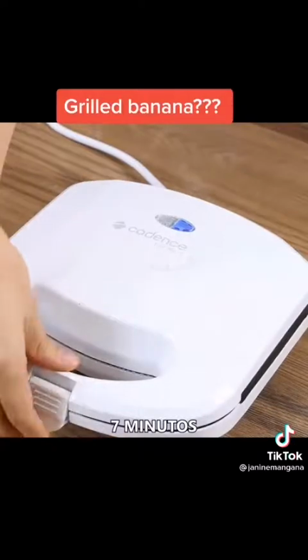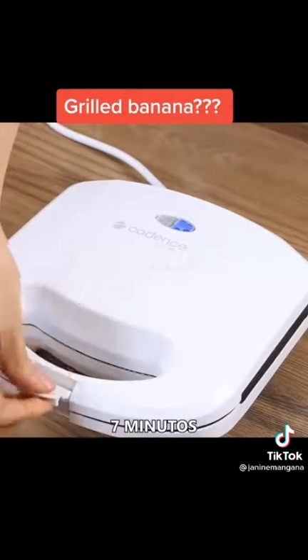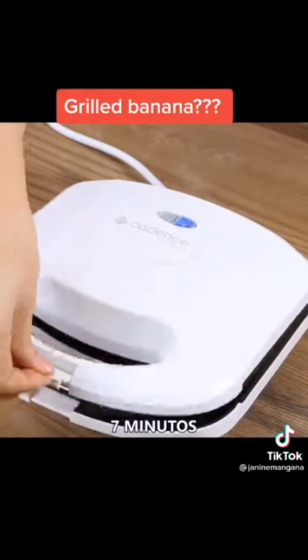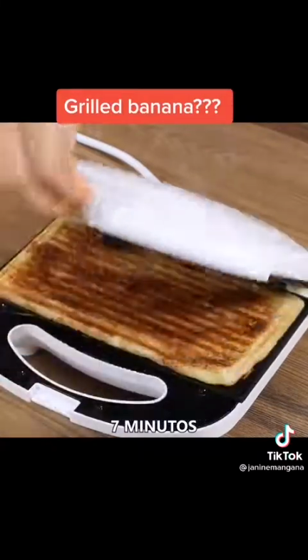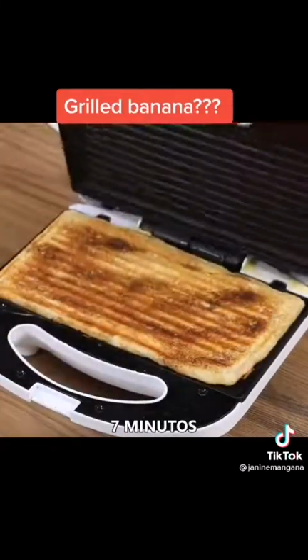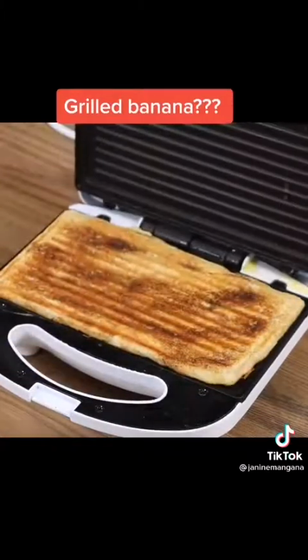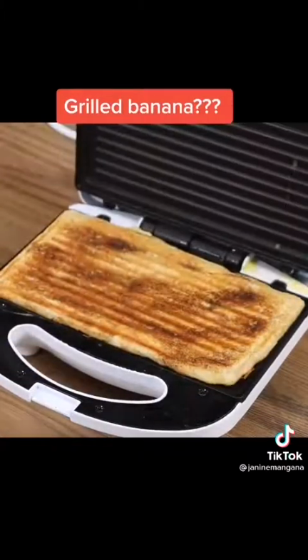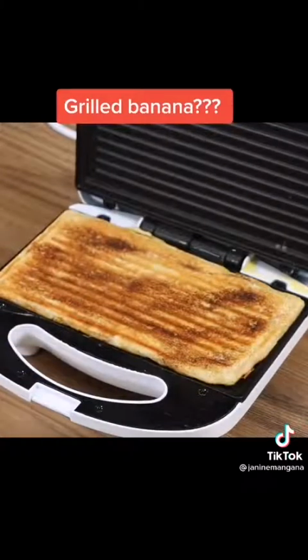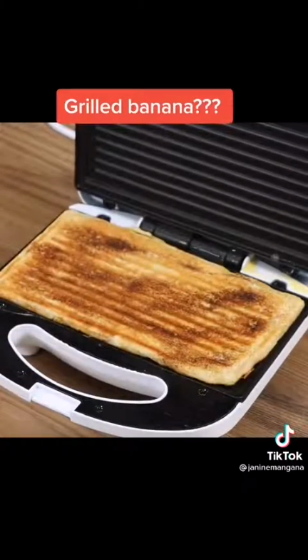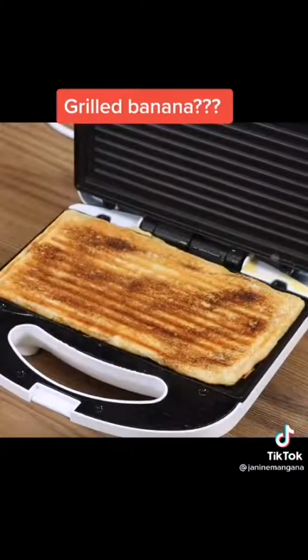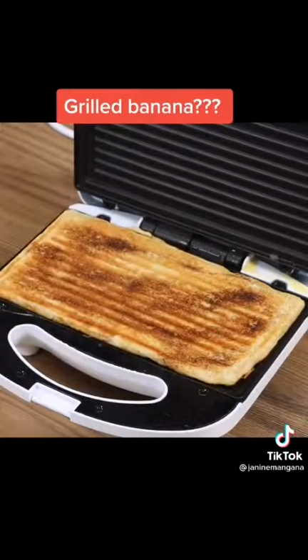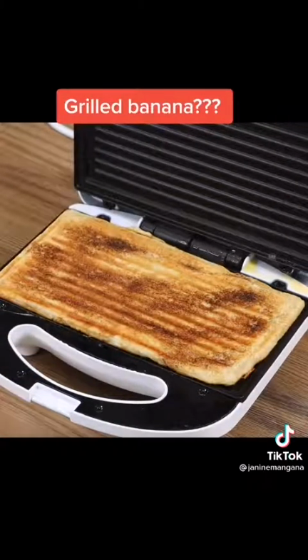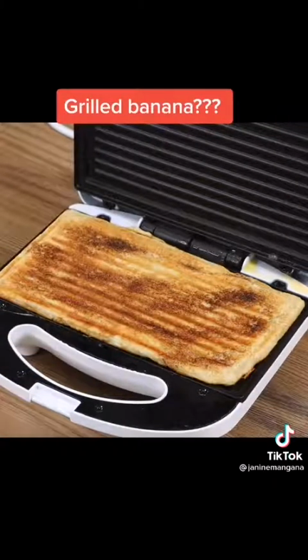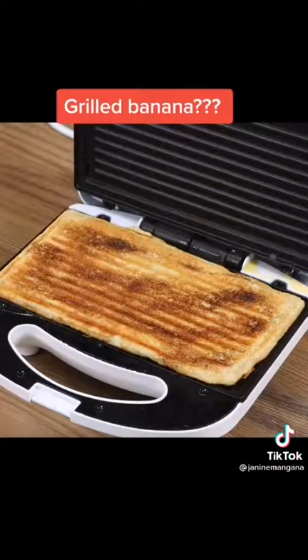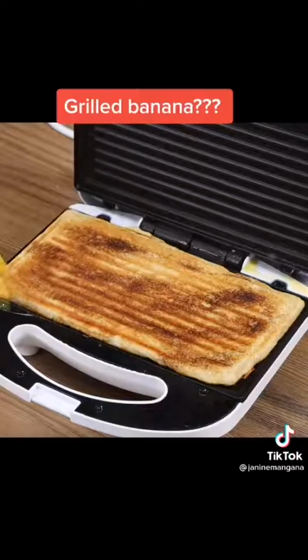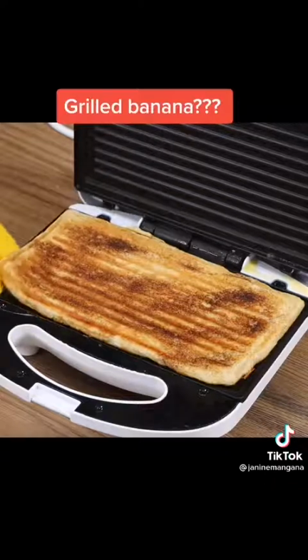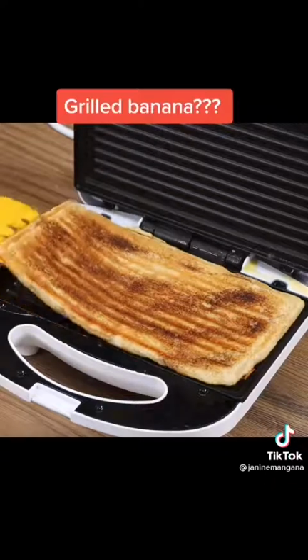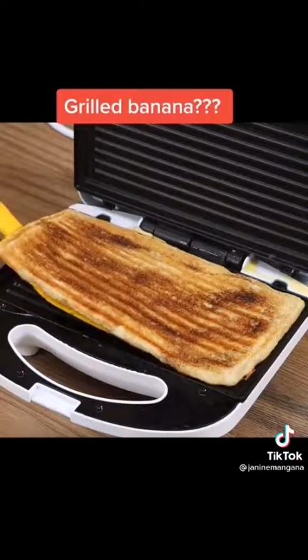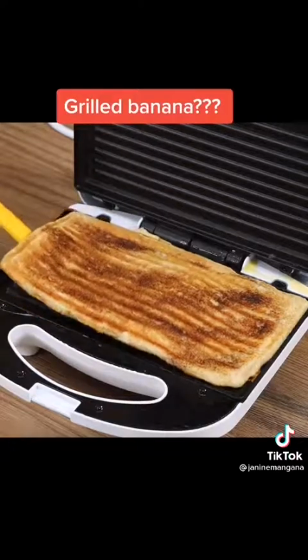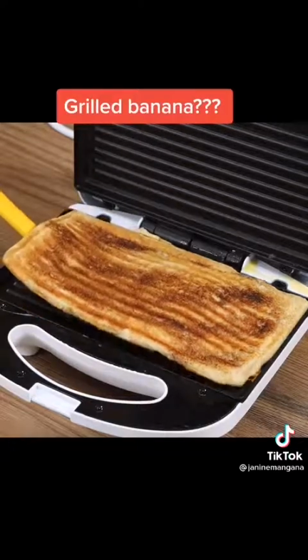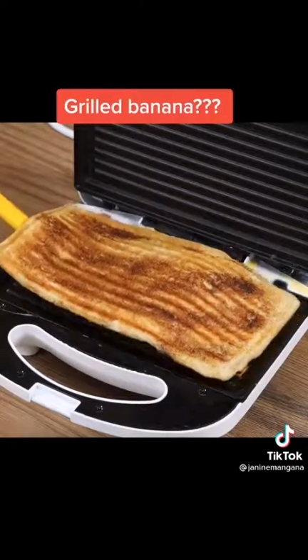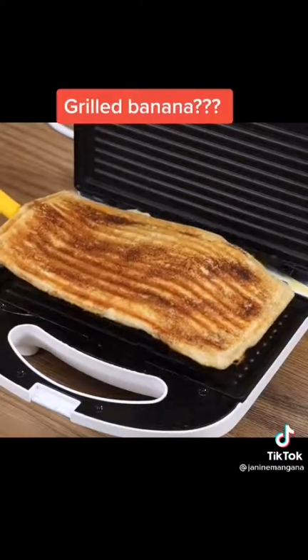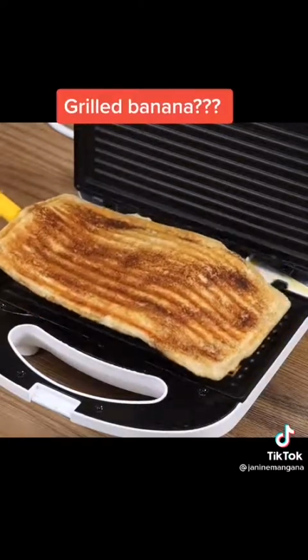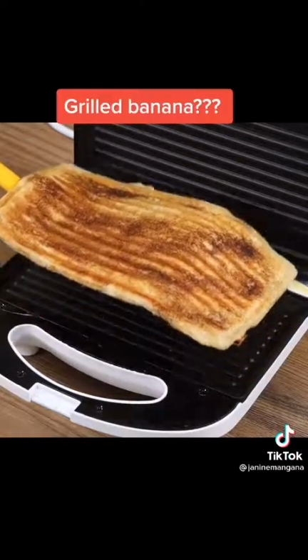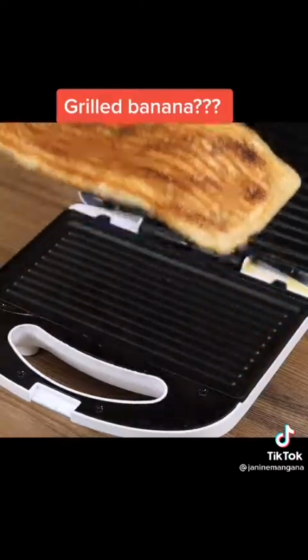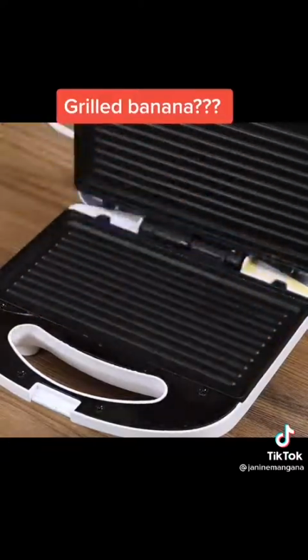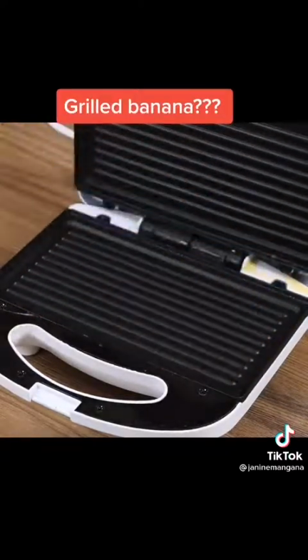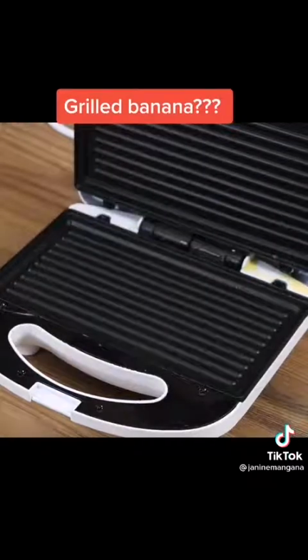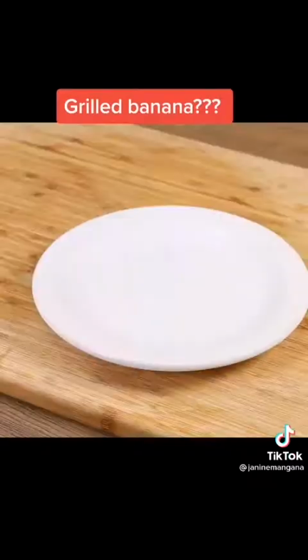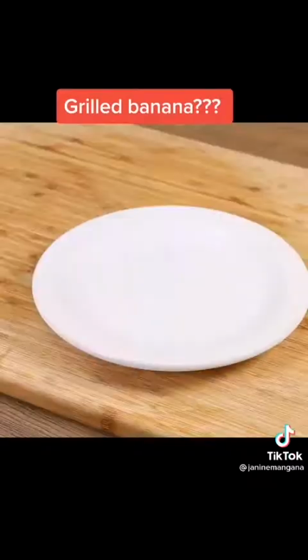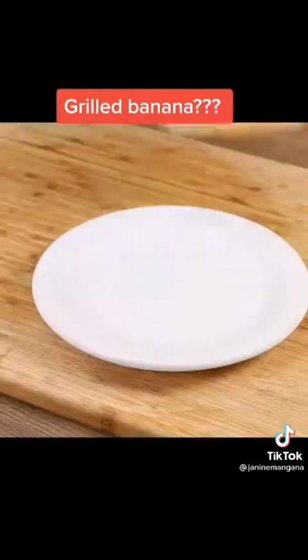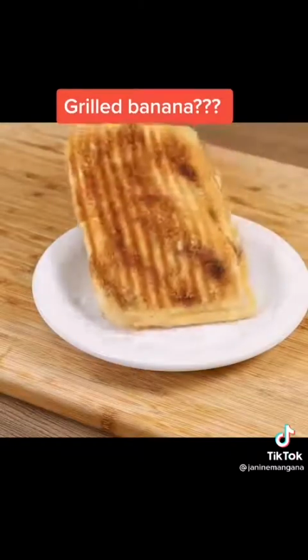And our recipe is done. It's just perfect. I really hope you liked the recipe. Now I'm going to reply to your comments. See you in the next video. Bye-bye.